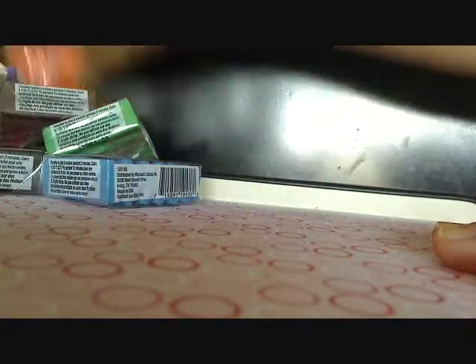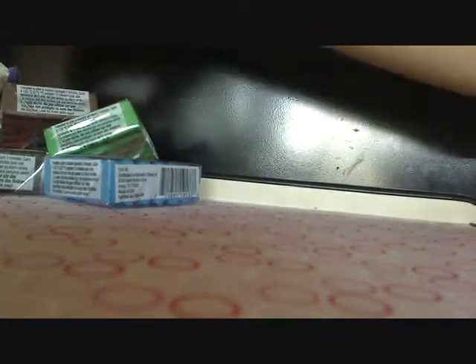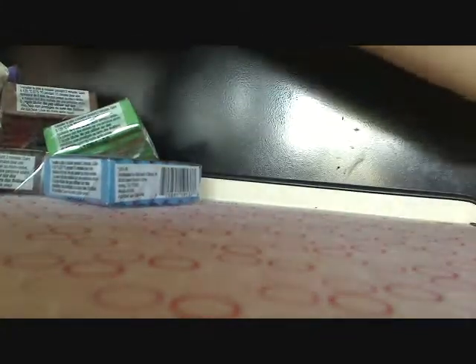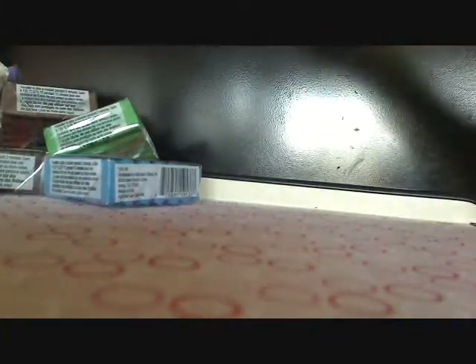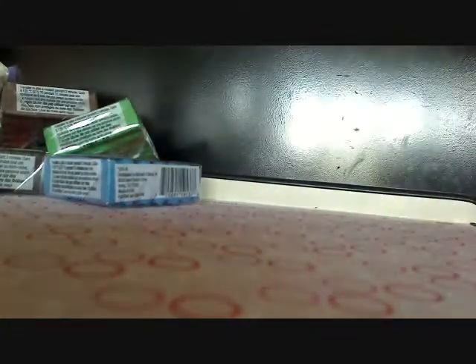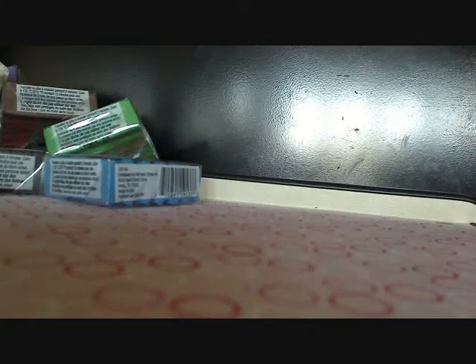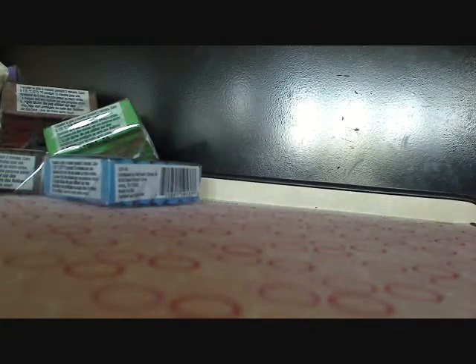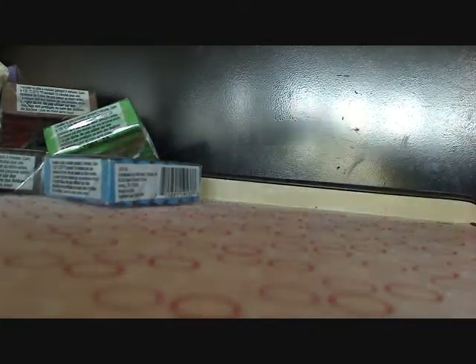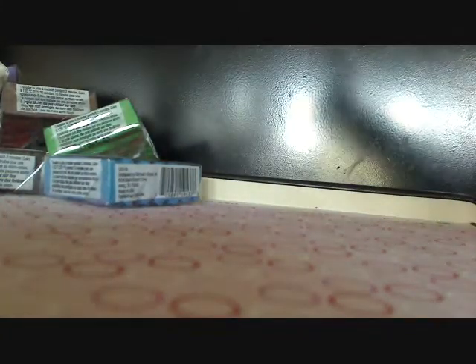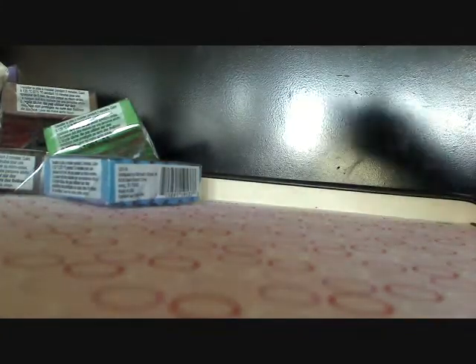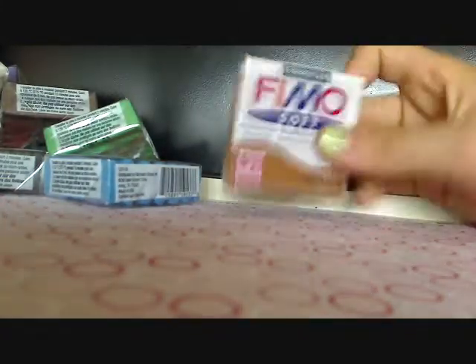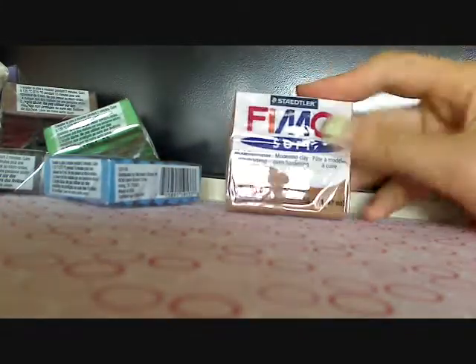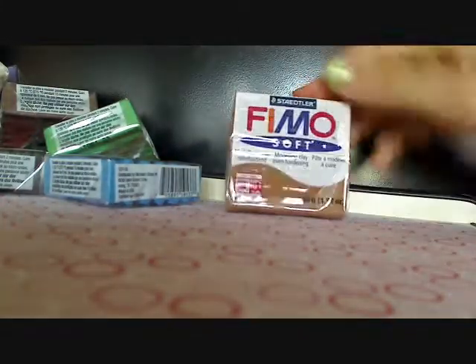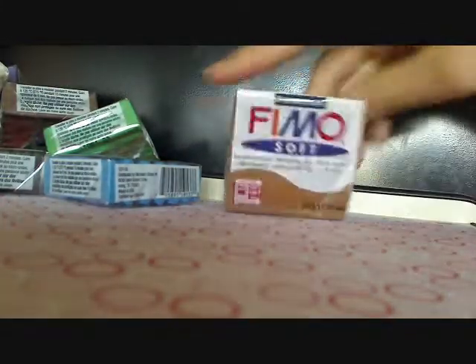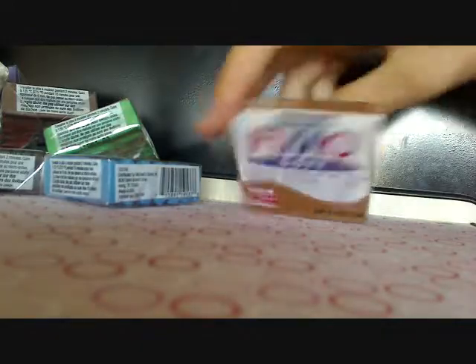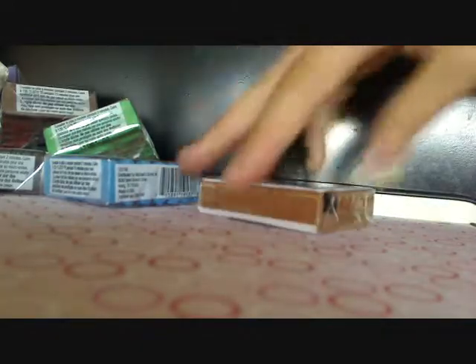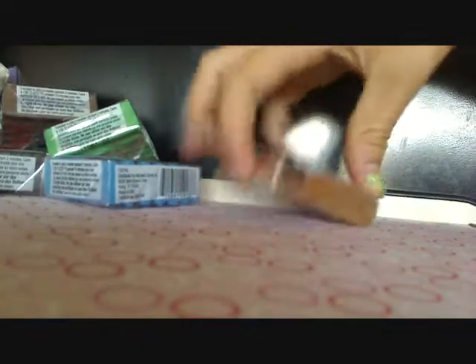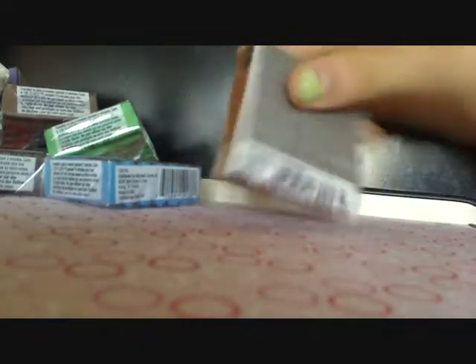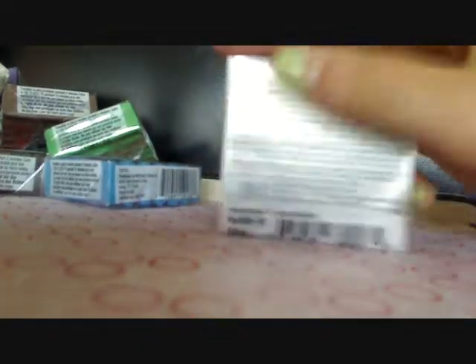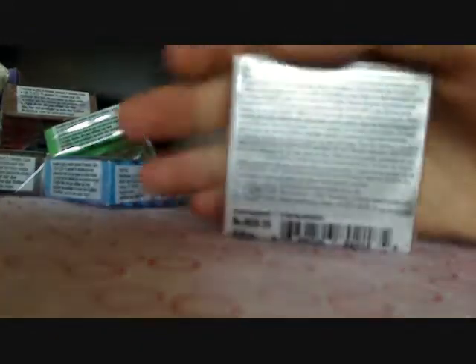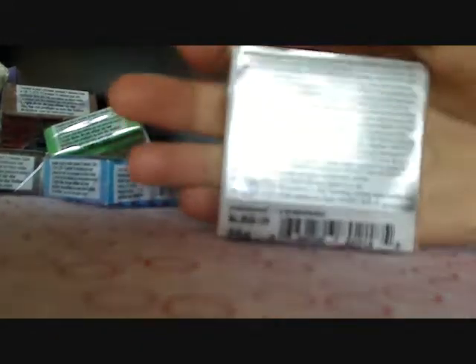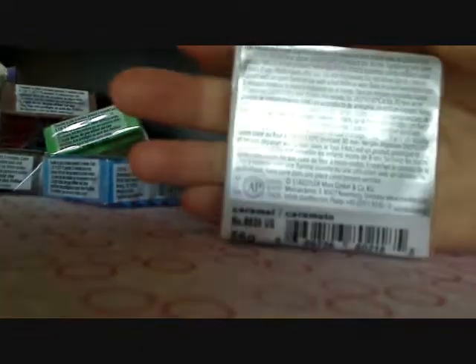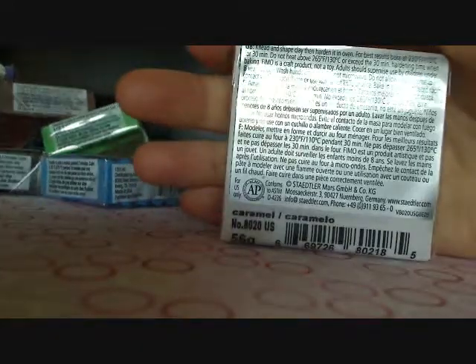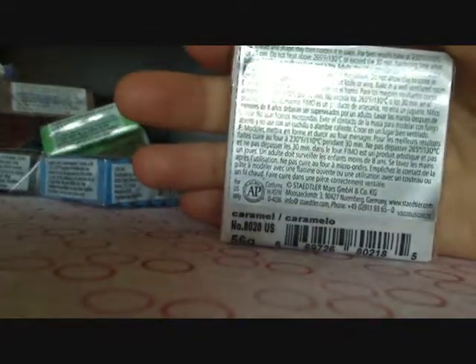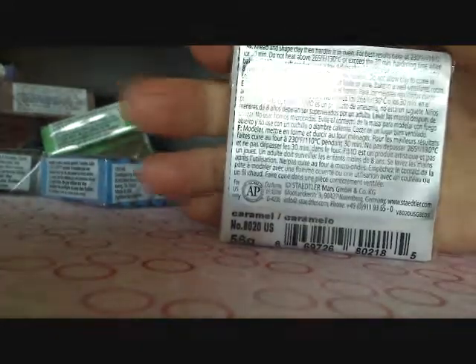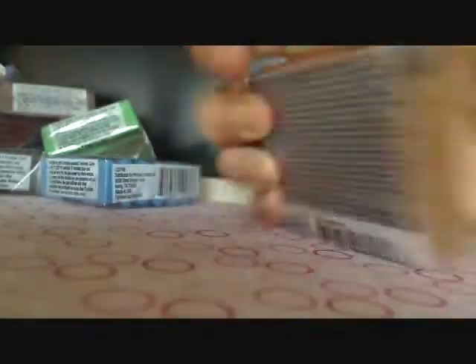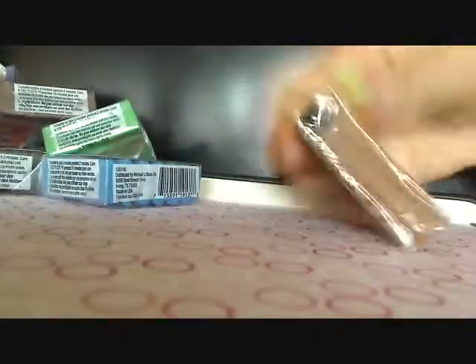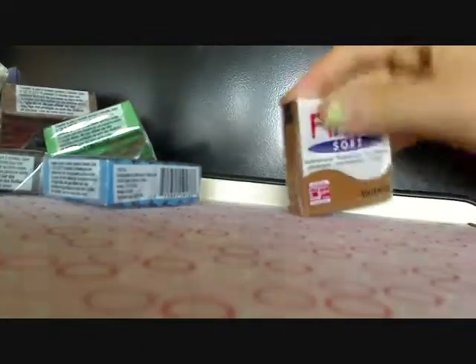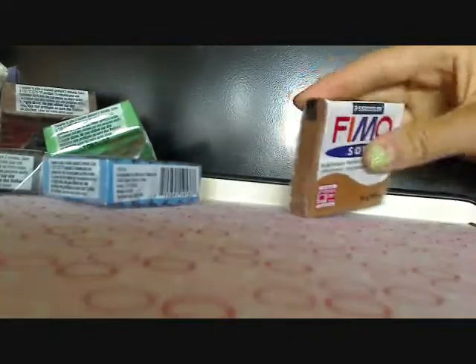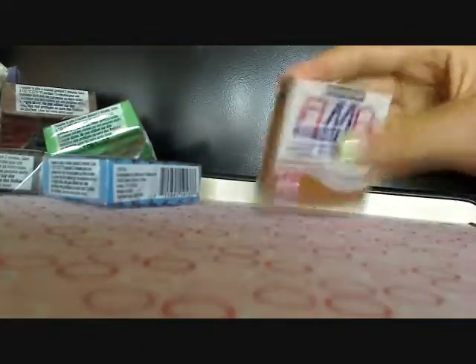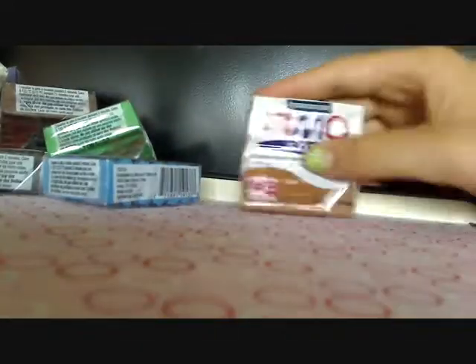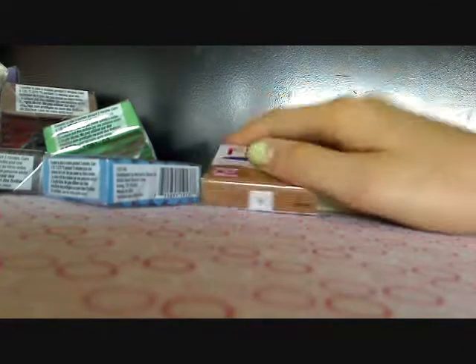And then I just got one Fimo Soft because I love this color. I got Fimo Soft in caramel.